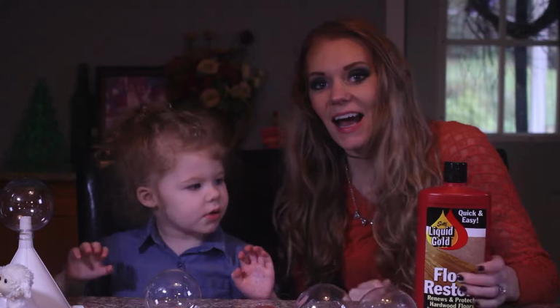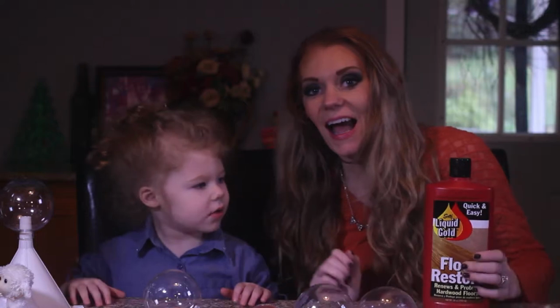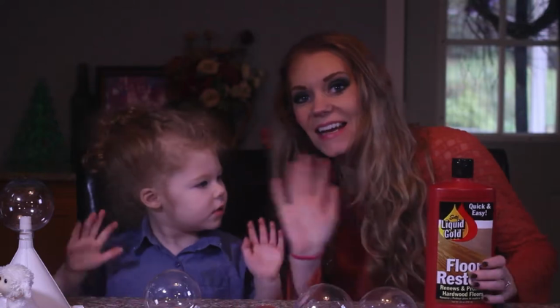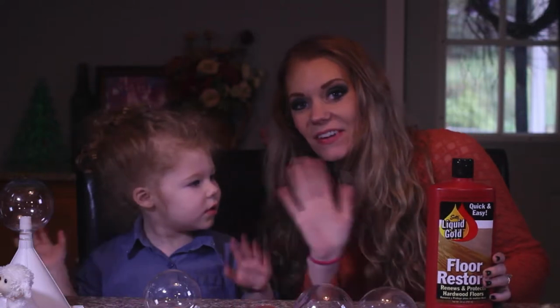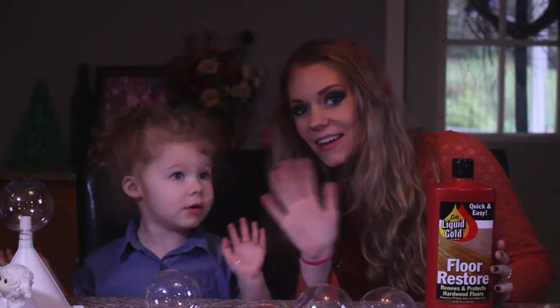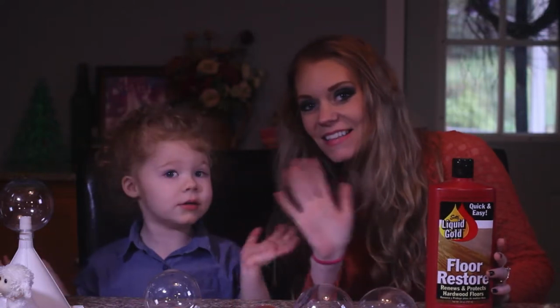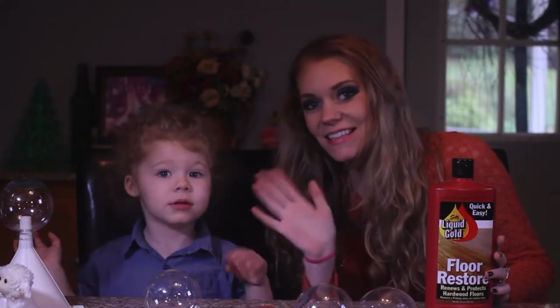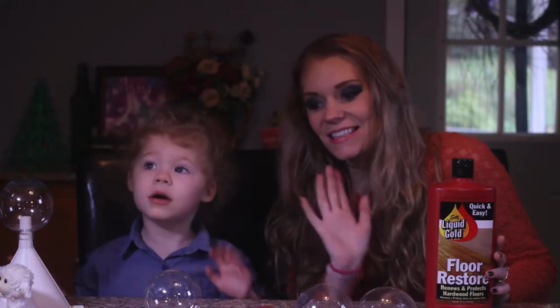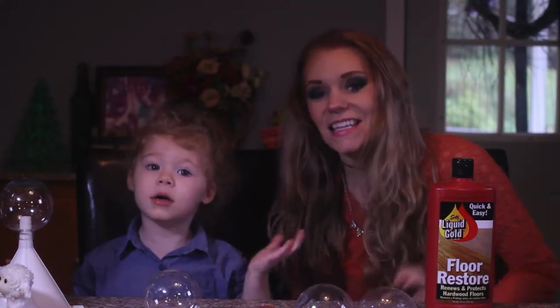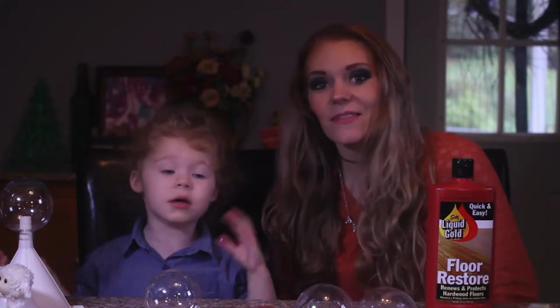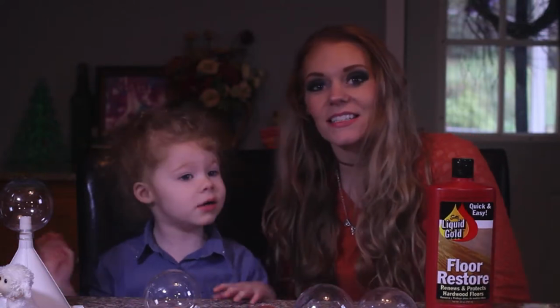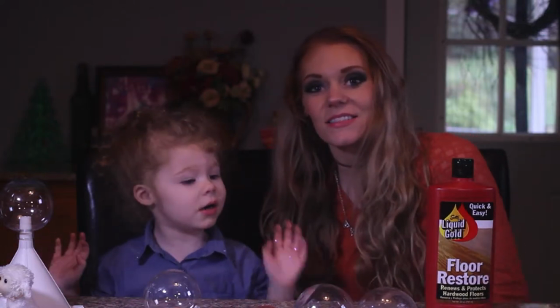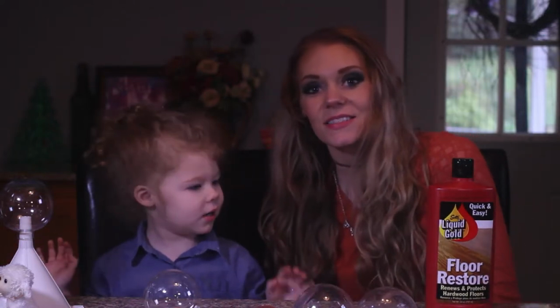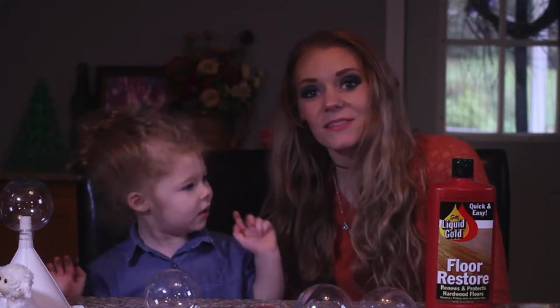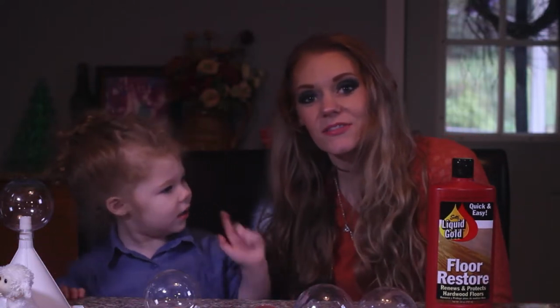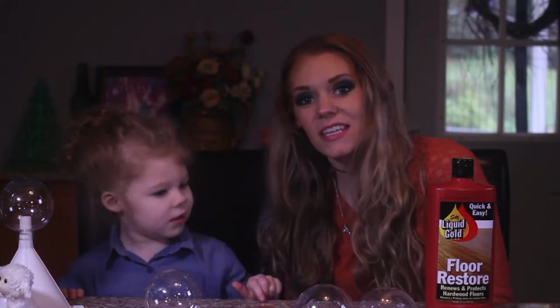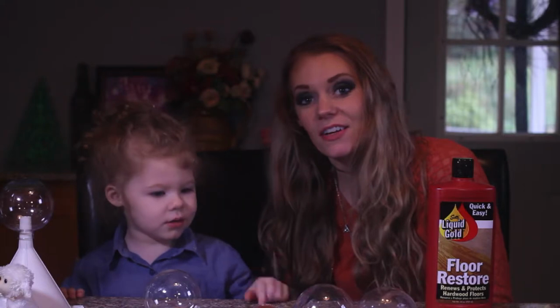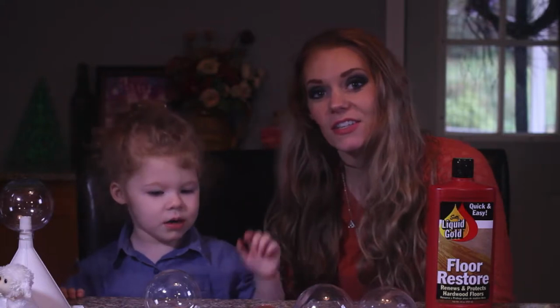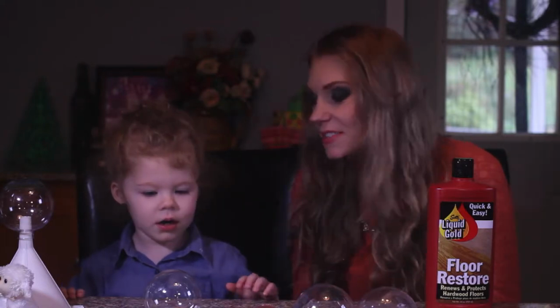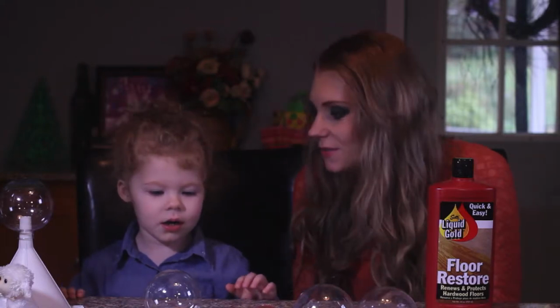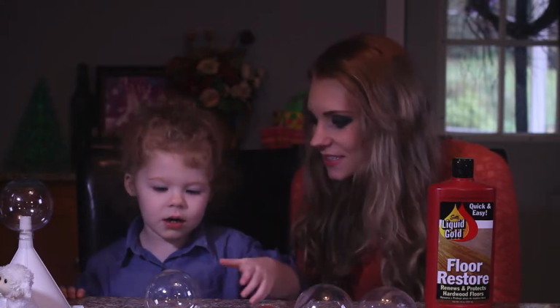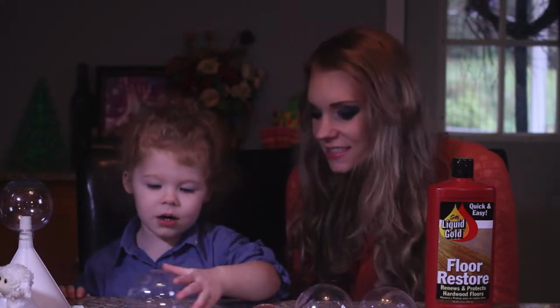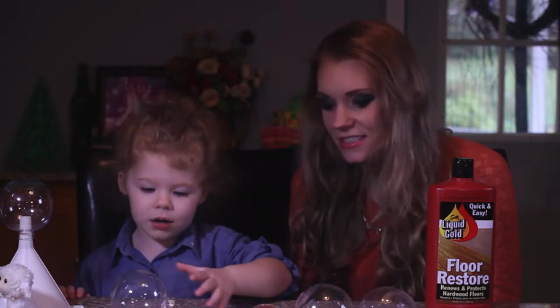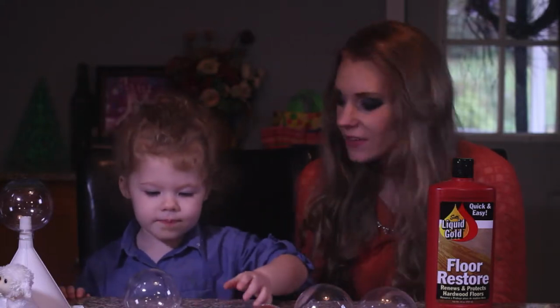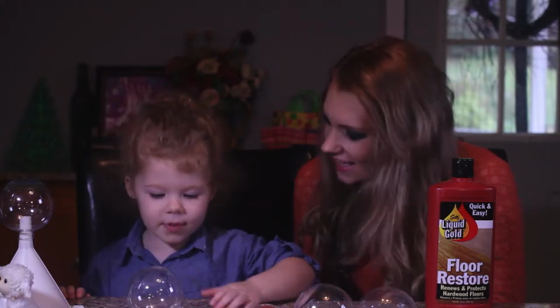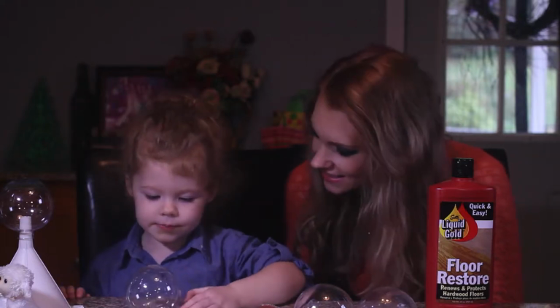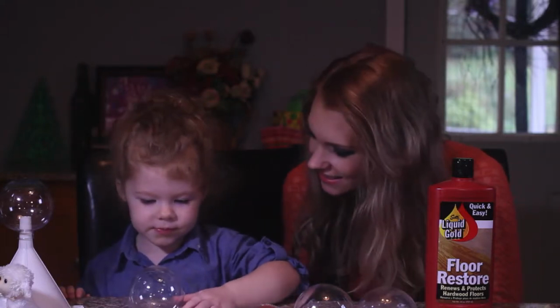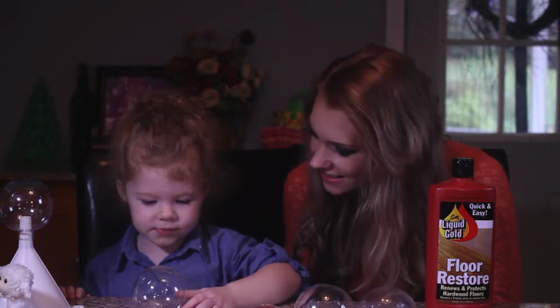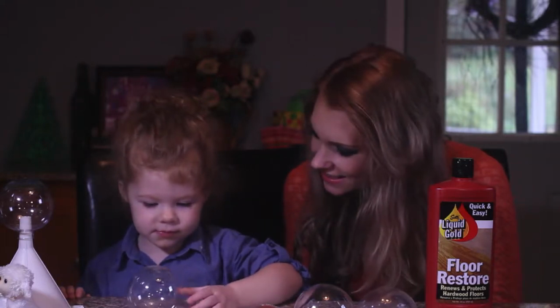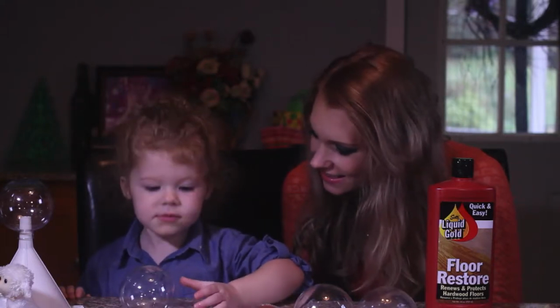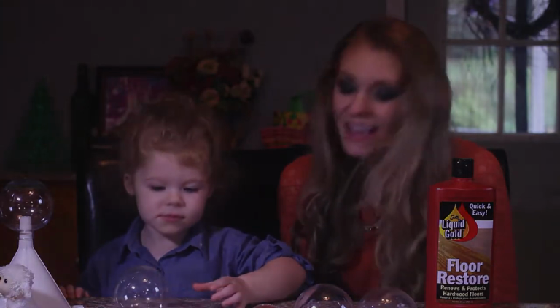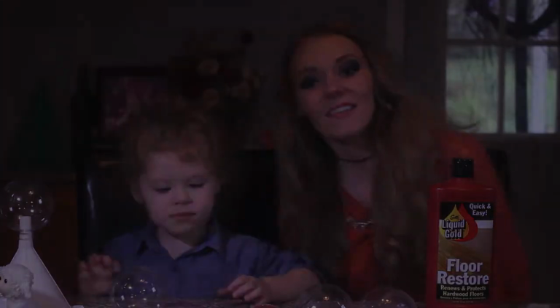Hi everyone! Today we're going to do Sesame Street character Christmas ornaments. Are you excited? Yeah!